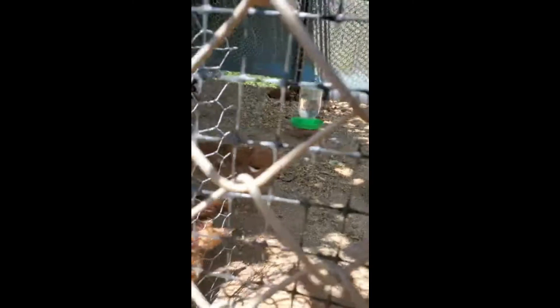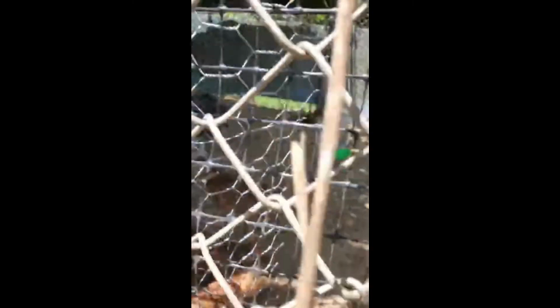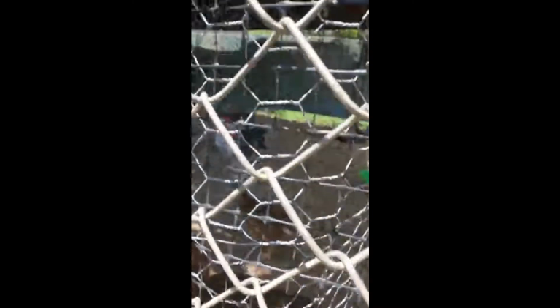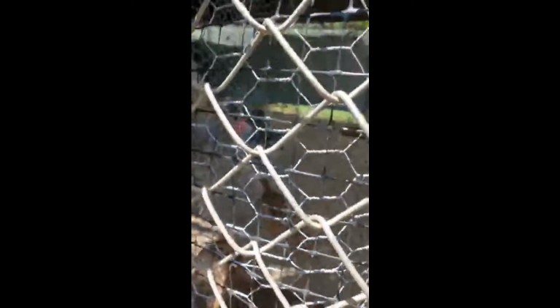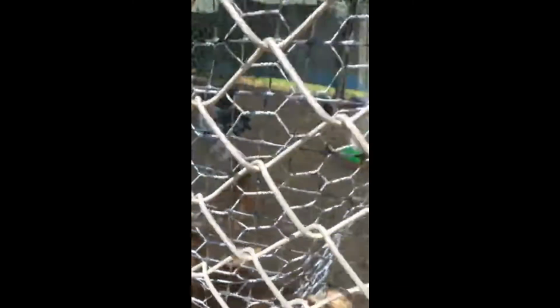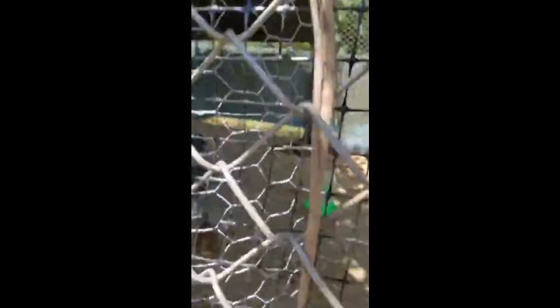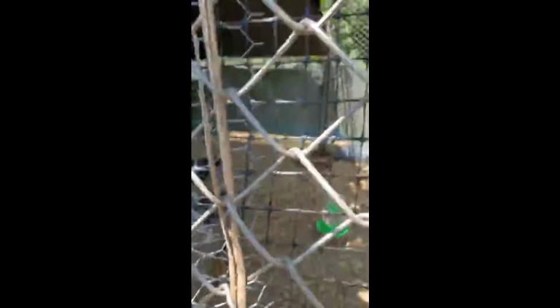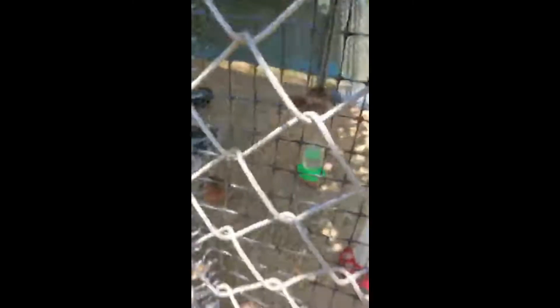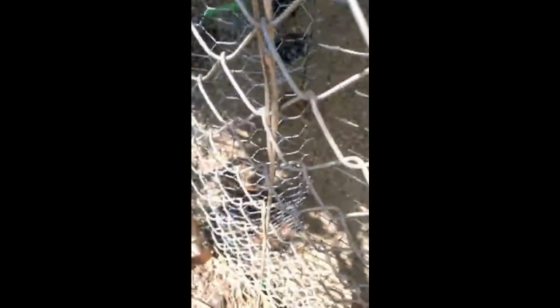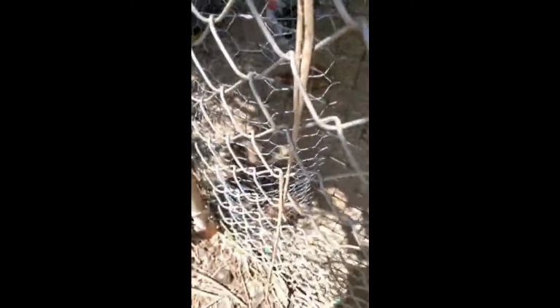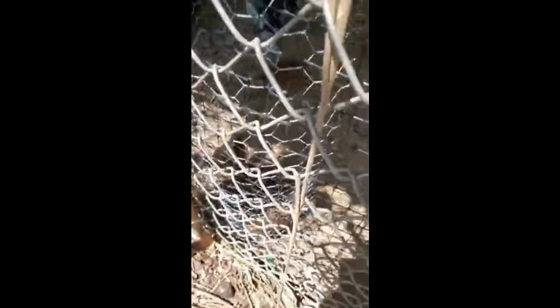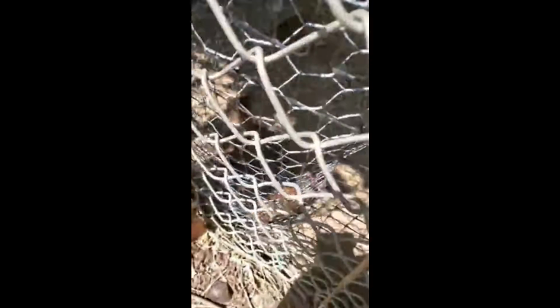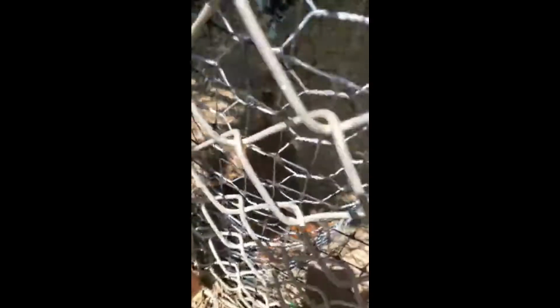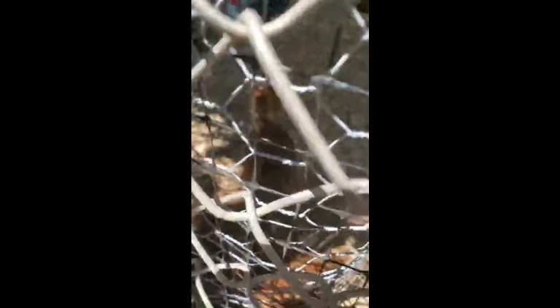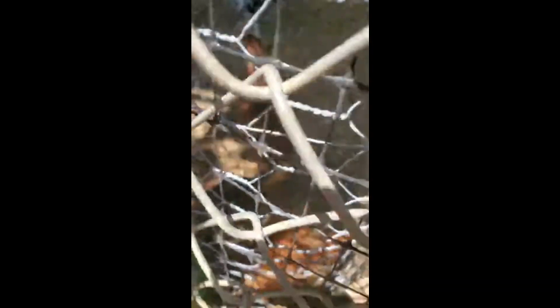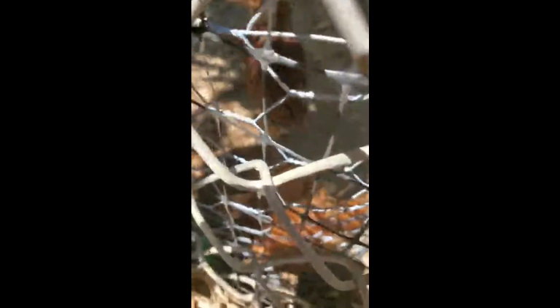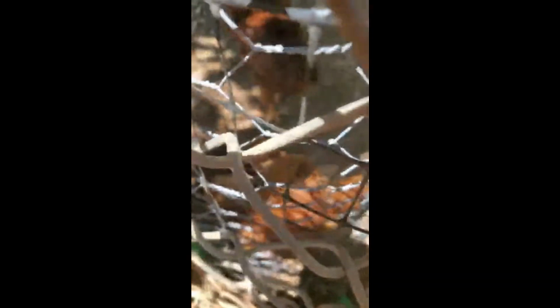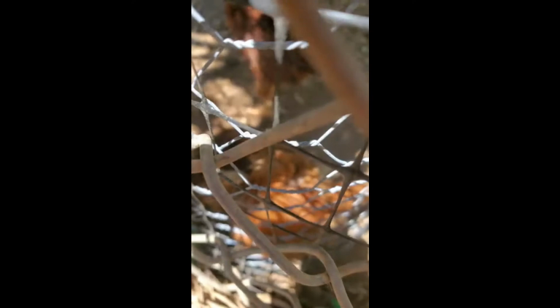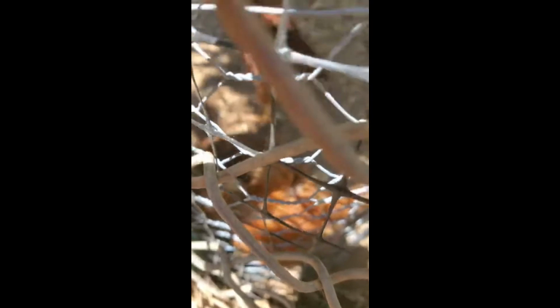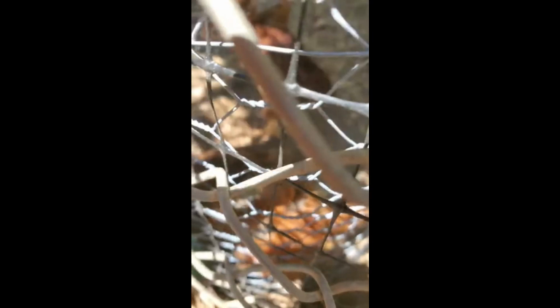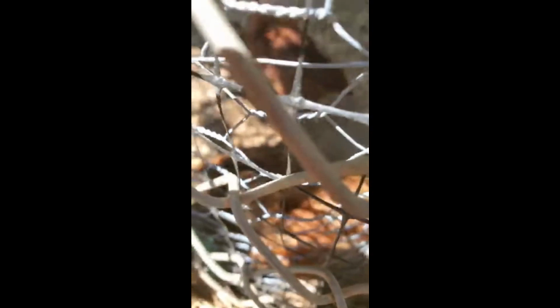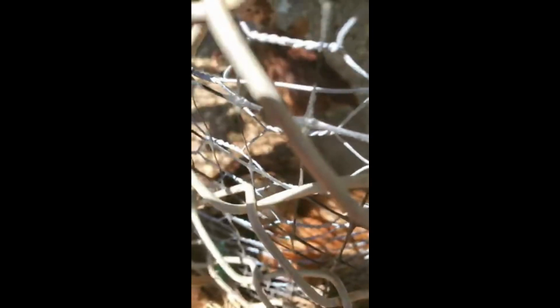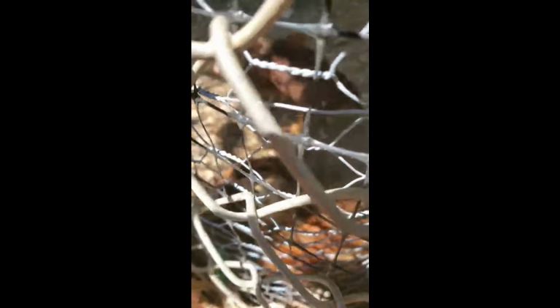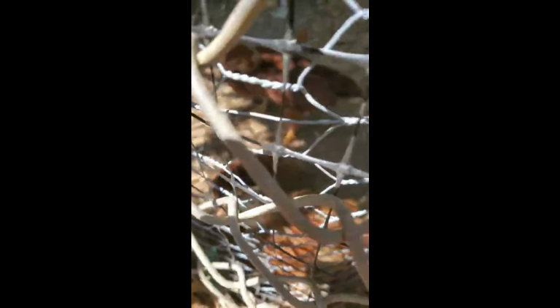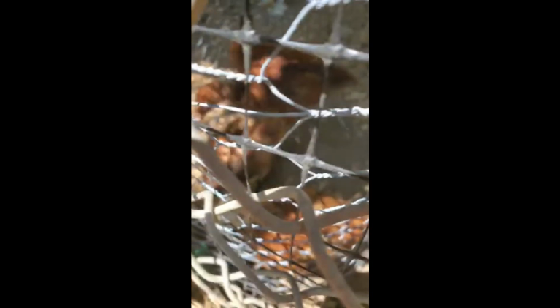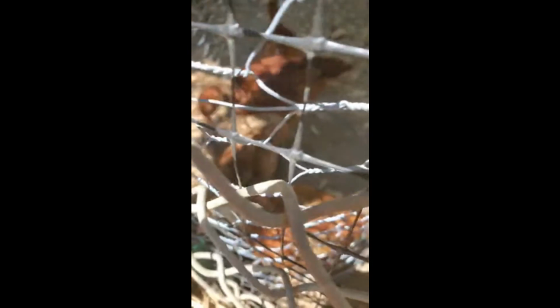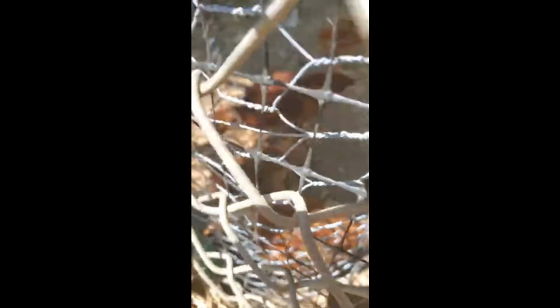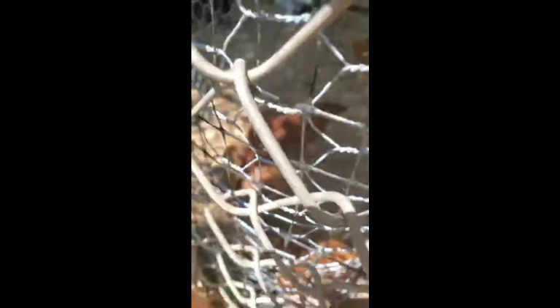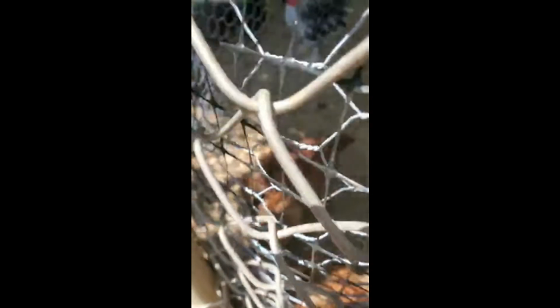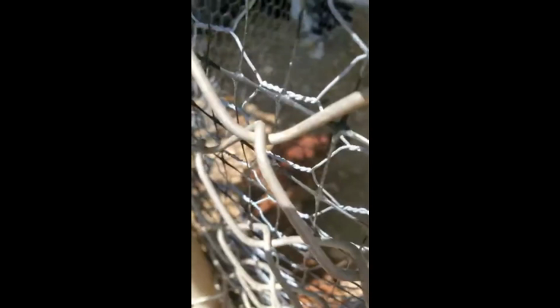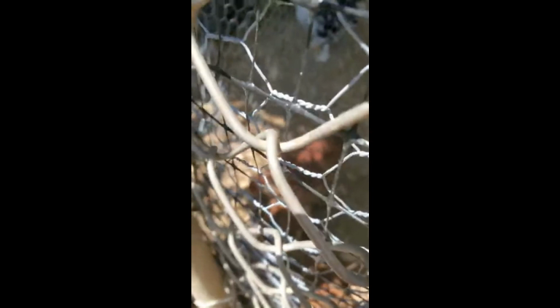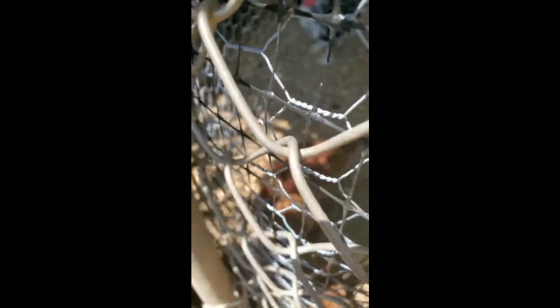They're taking a dust bath right now in this little bitty corner. I'm not sure if you can even see them, but they're in there taking a dust bath, rolling around.